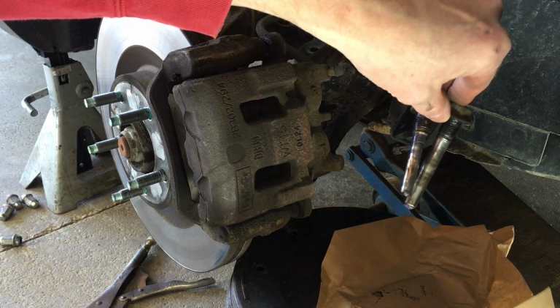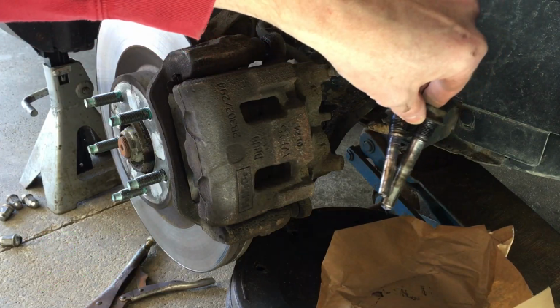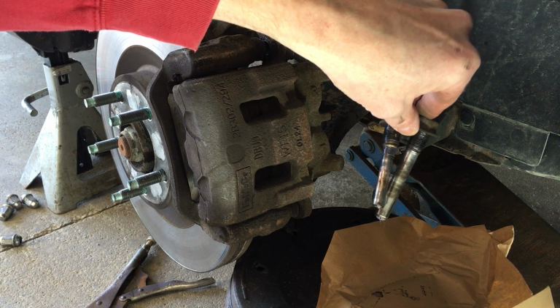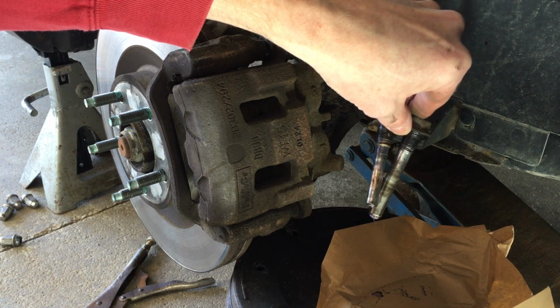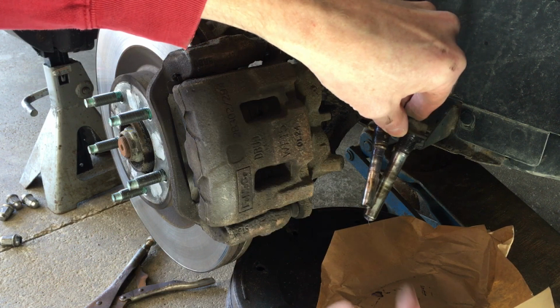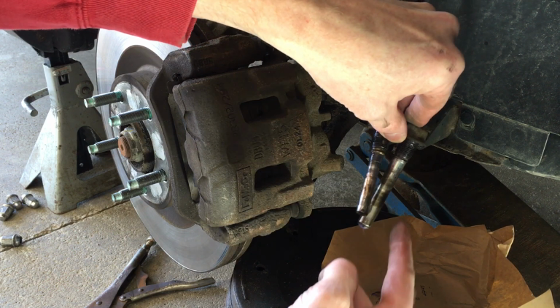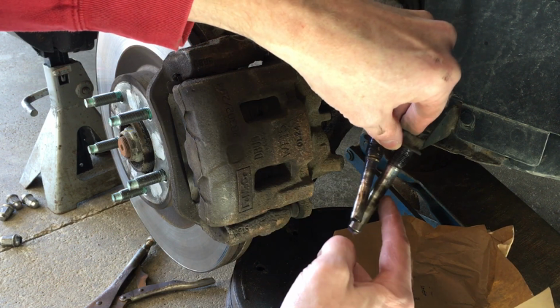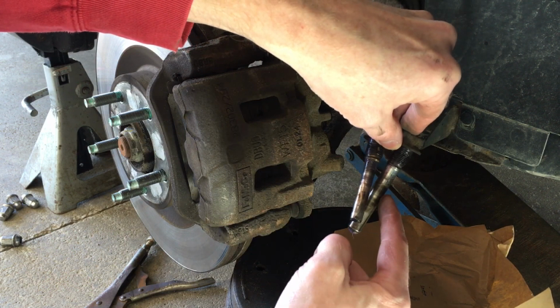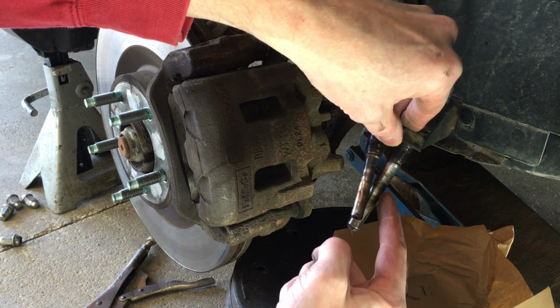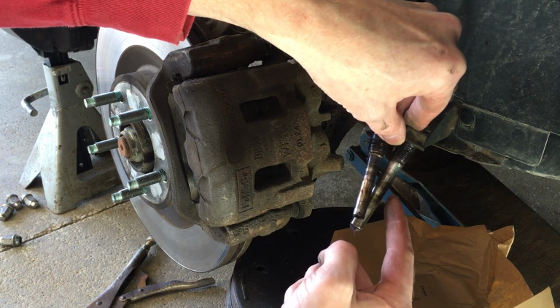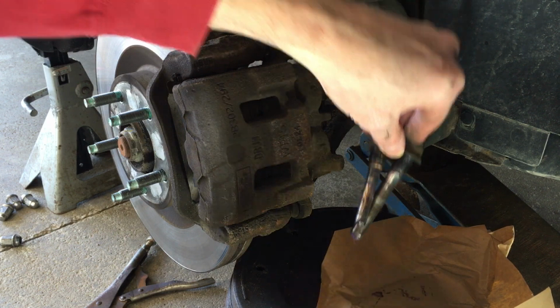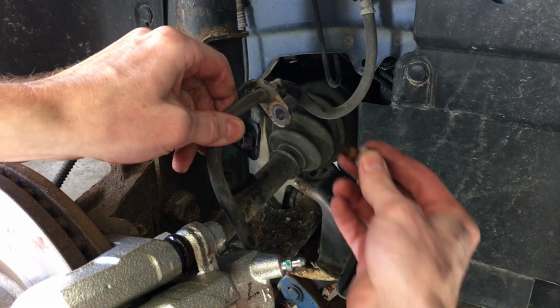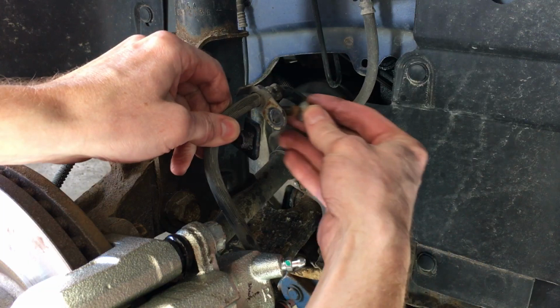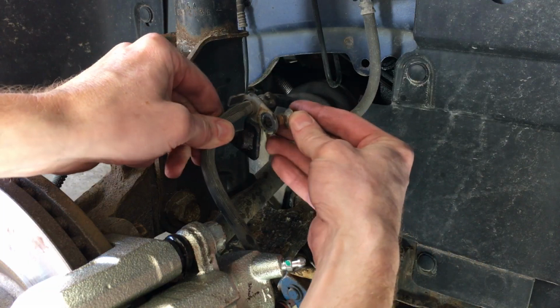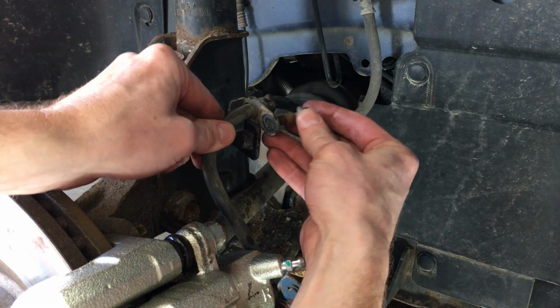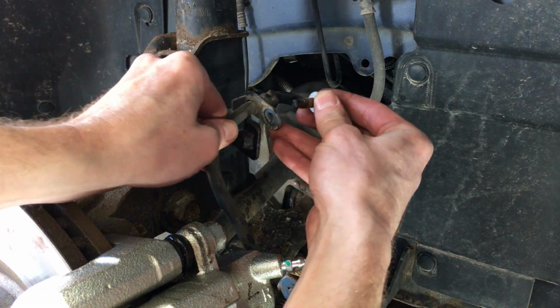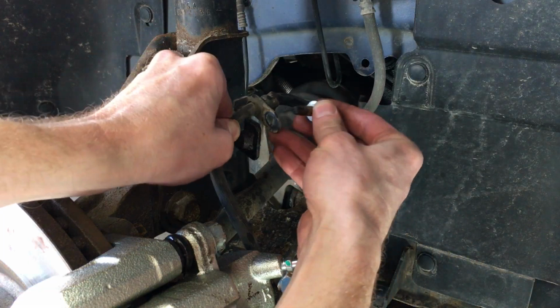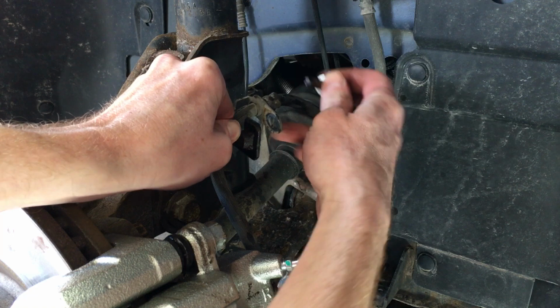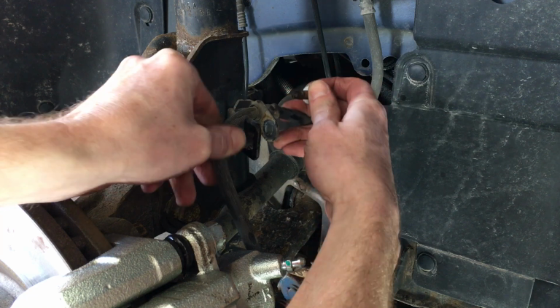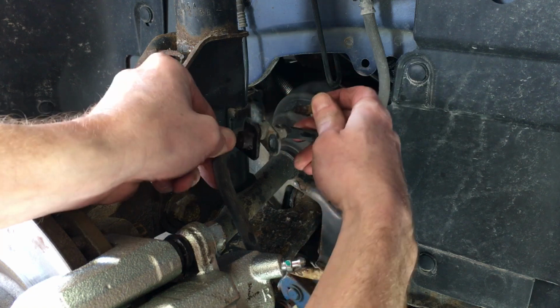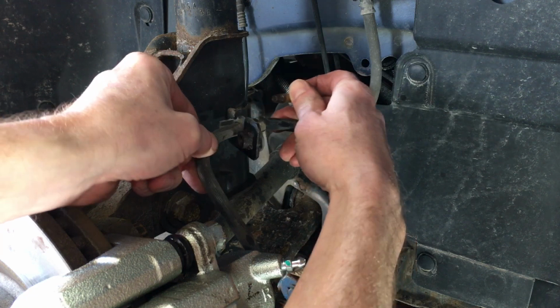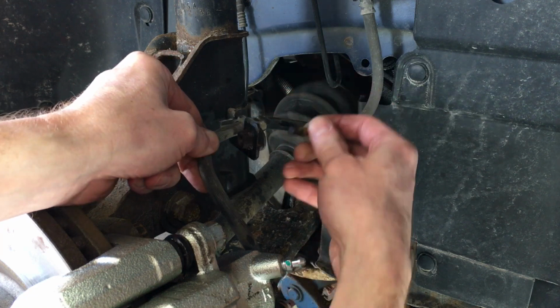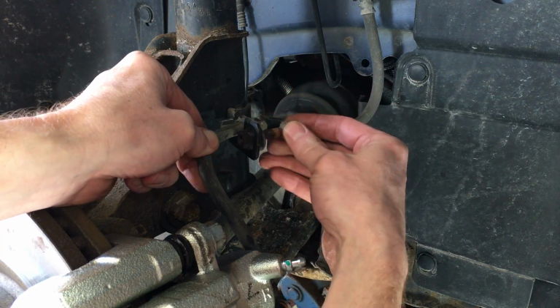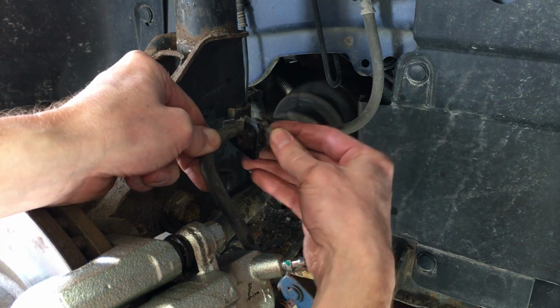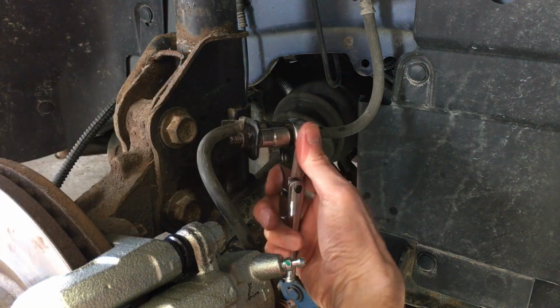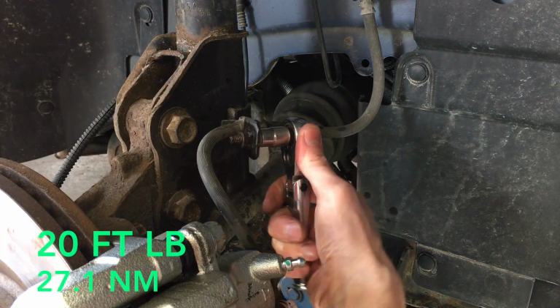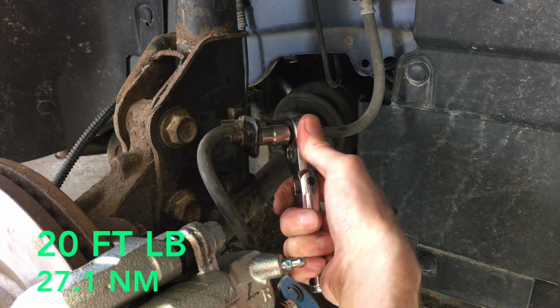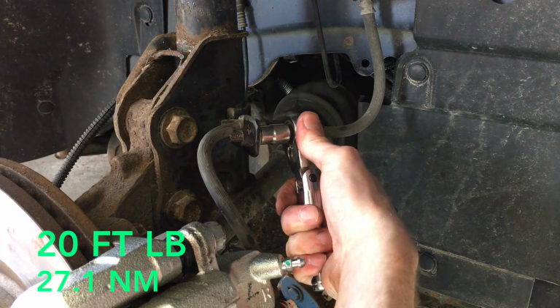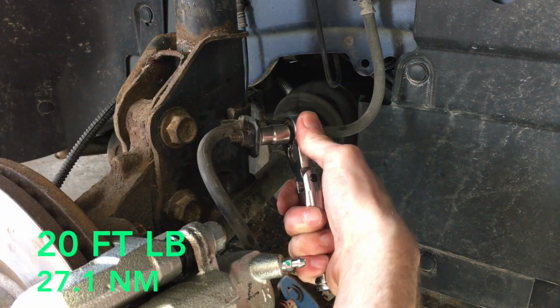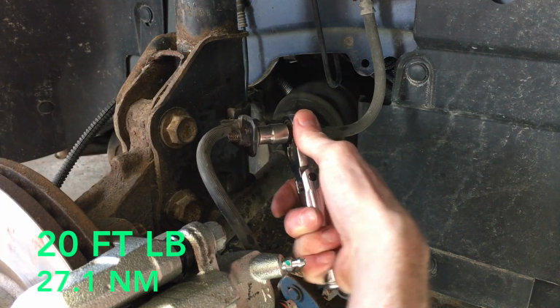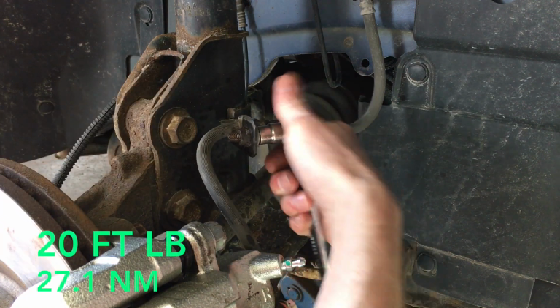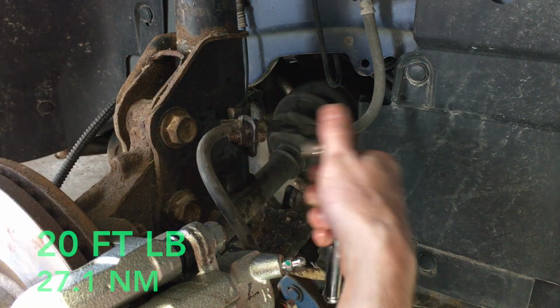Also note the longer one goes on the top of the caliper. After that comes the 10mm bolt that connects the rubber brake line to the bracket and it gets 20 ft-lbs.